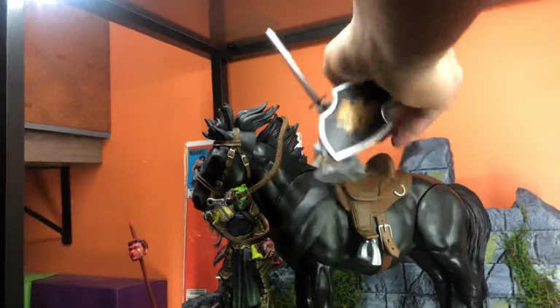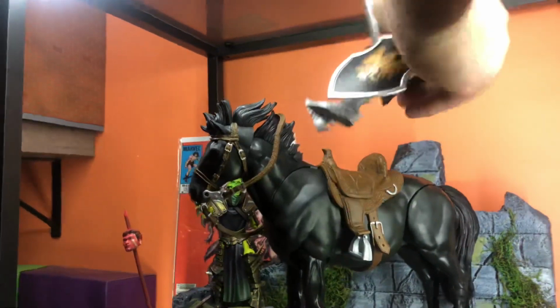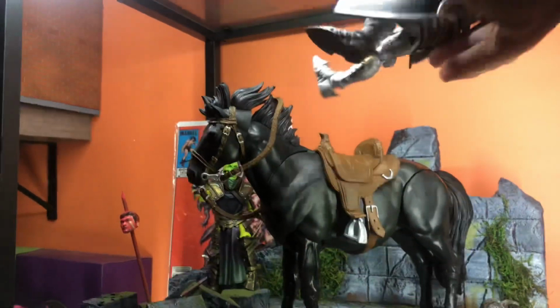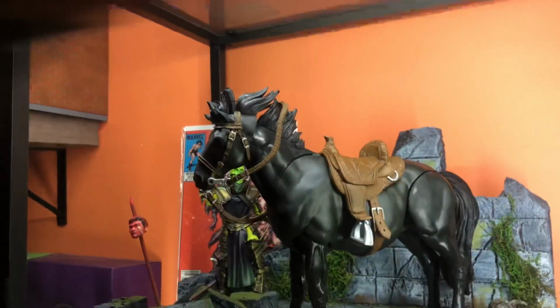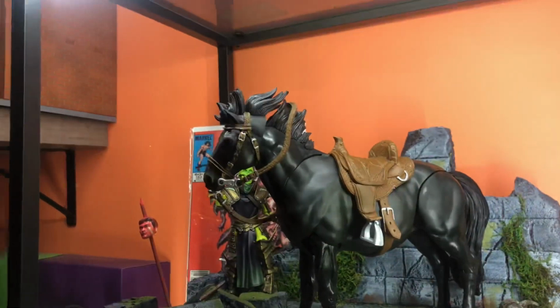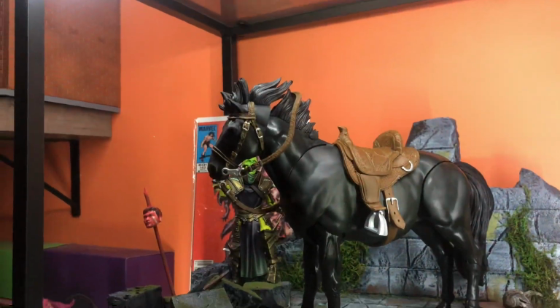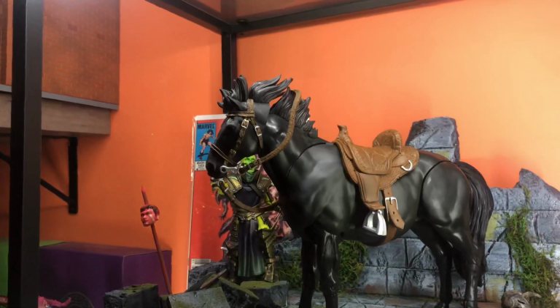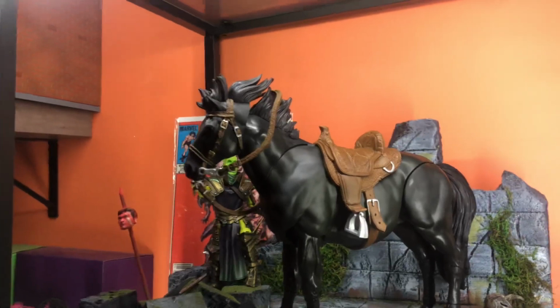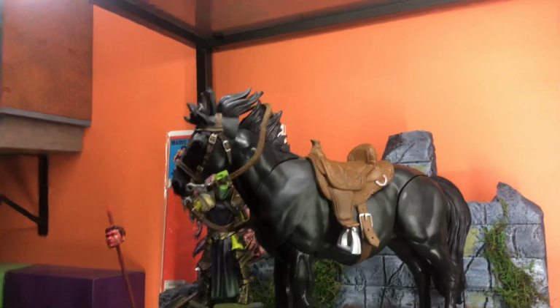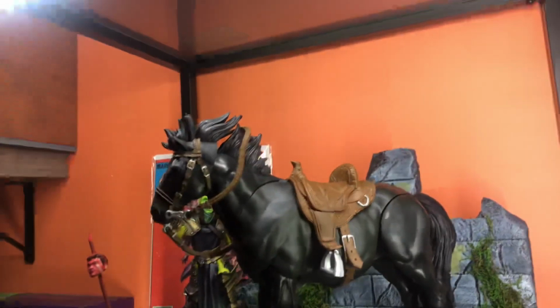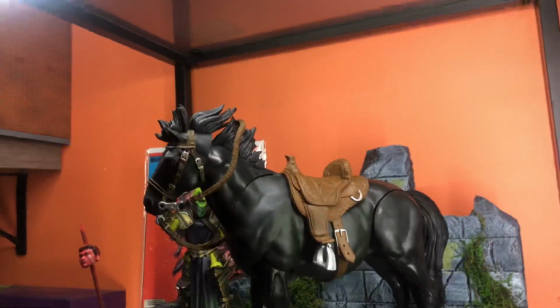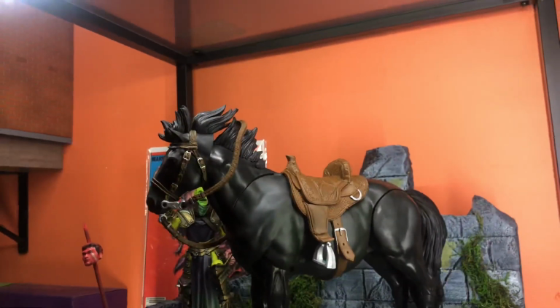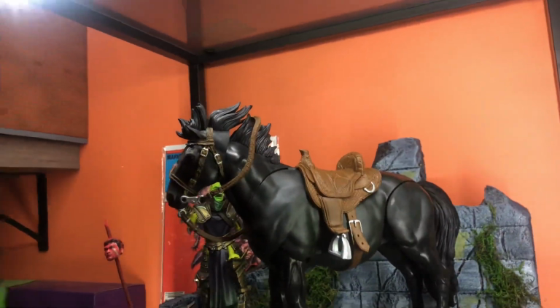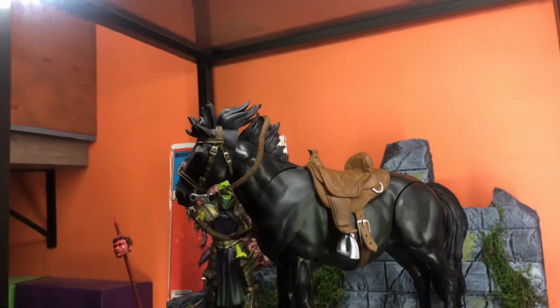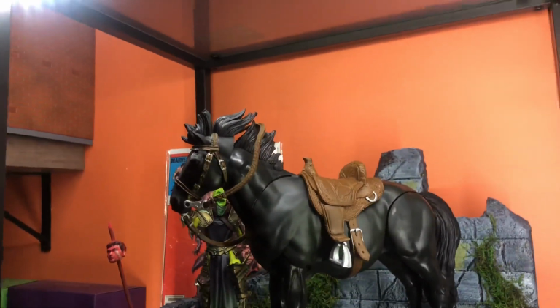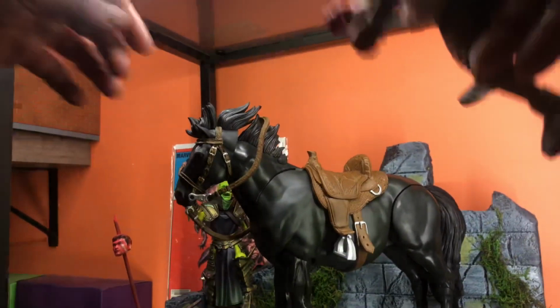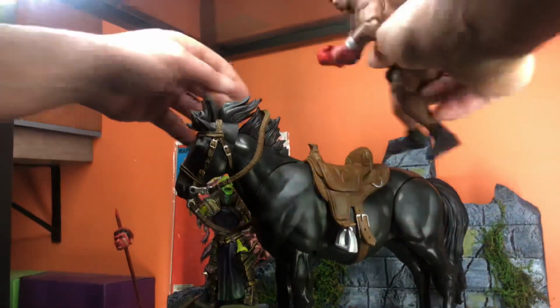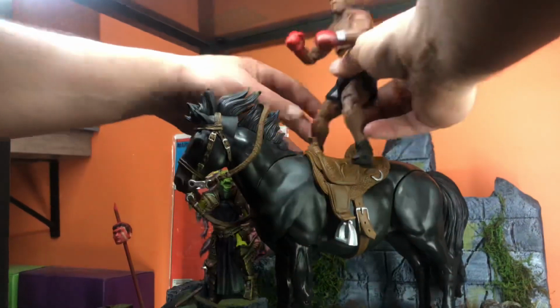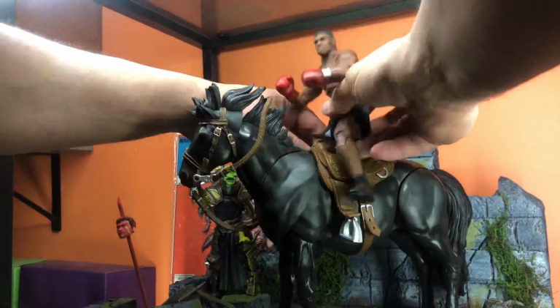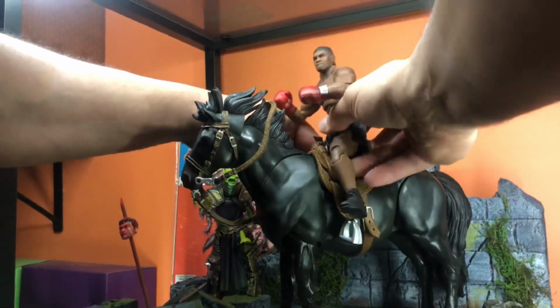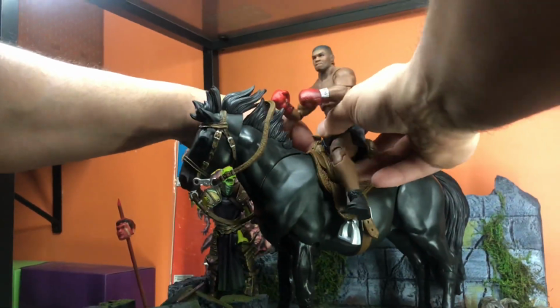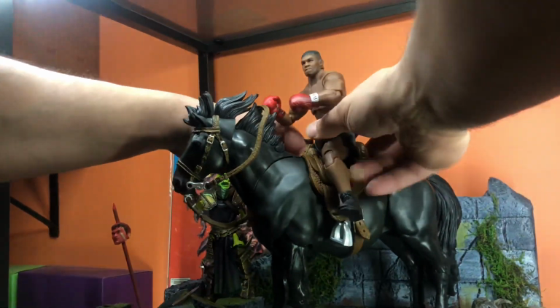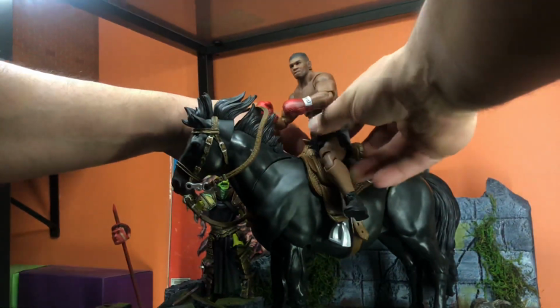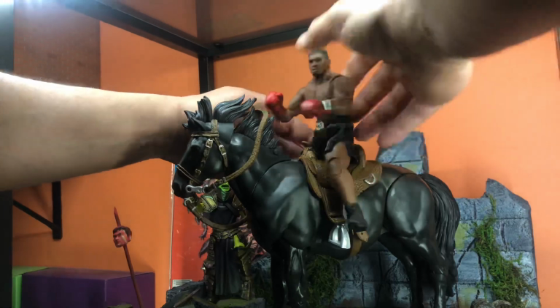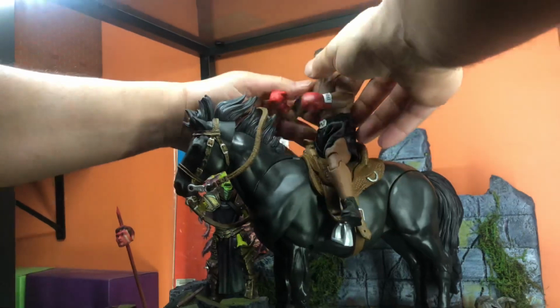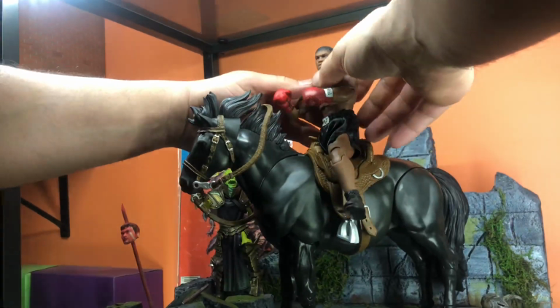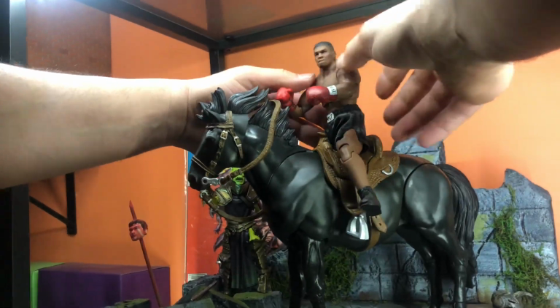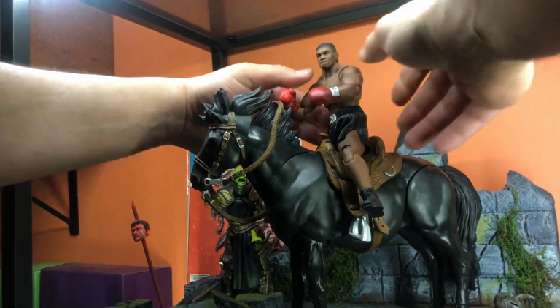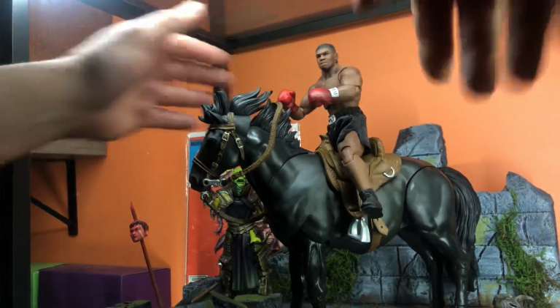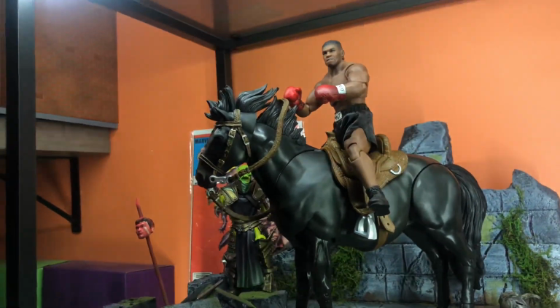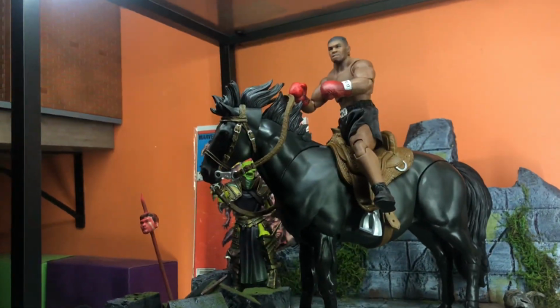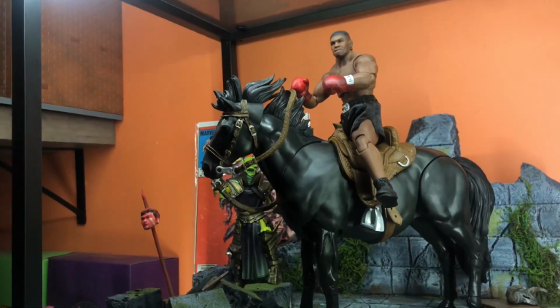Alright, we've got one more. This guy needs to get to the ring — his limo broke down. Mike Tyson, baby. Taking that horse. Looks pretty good.